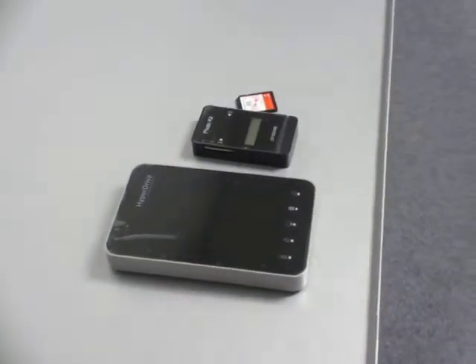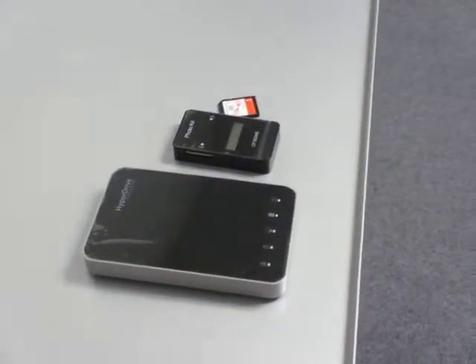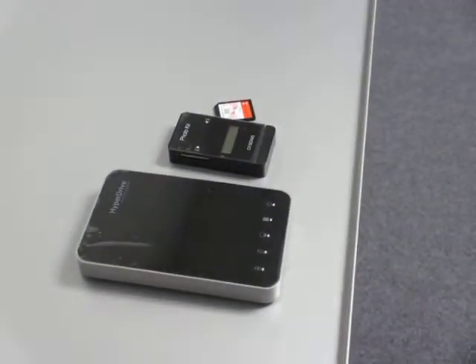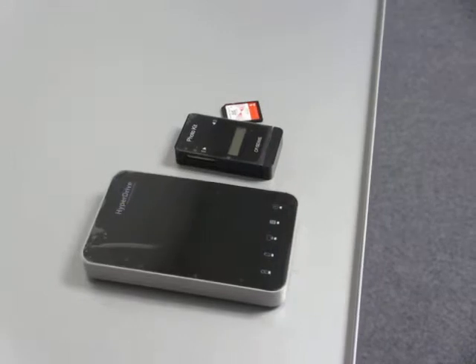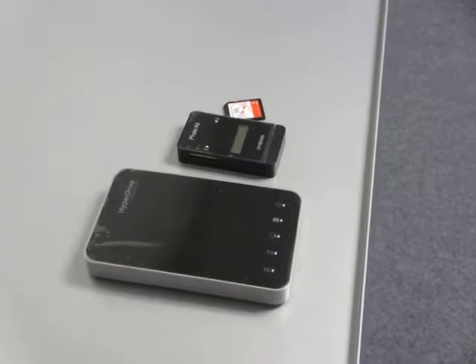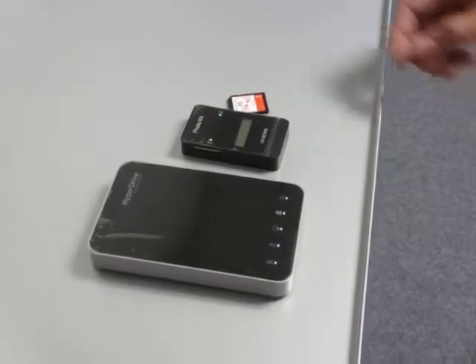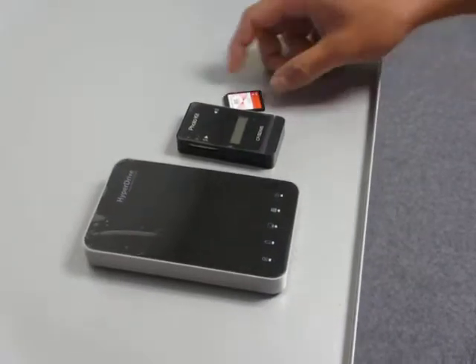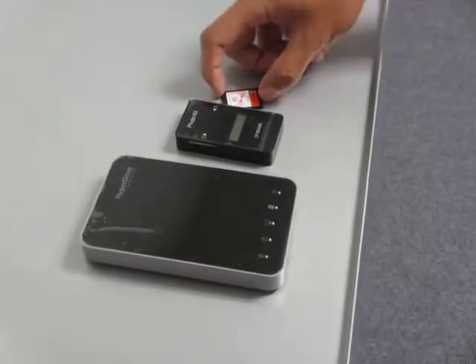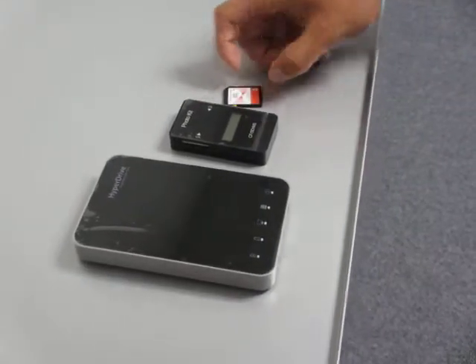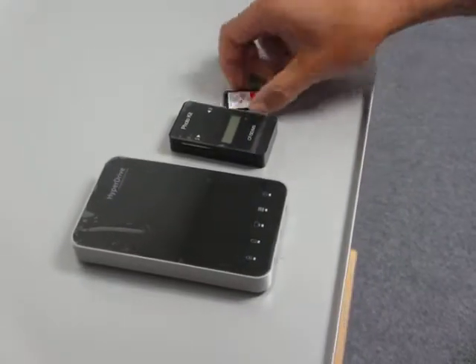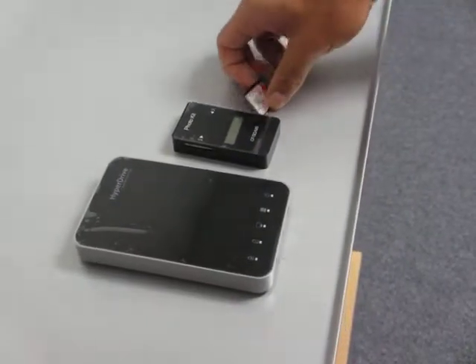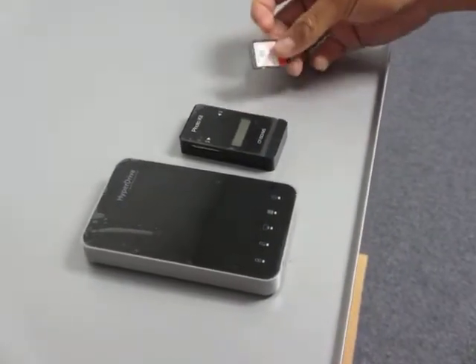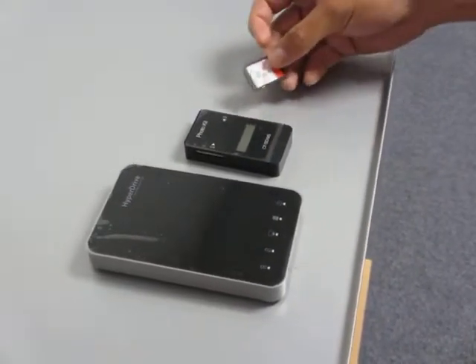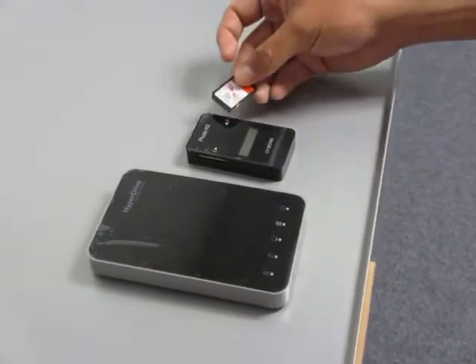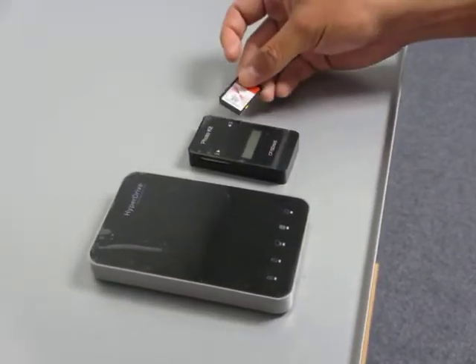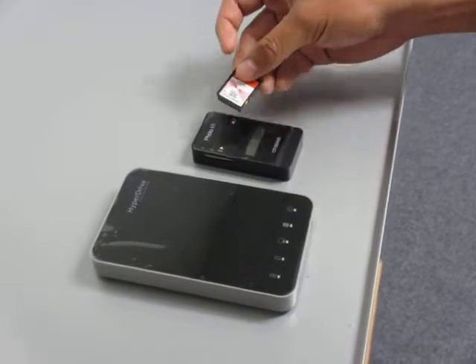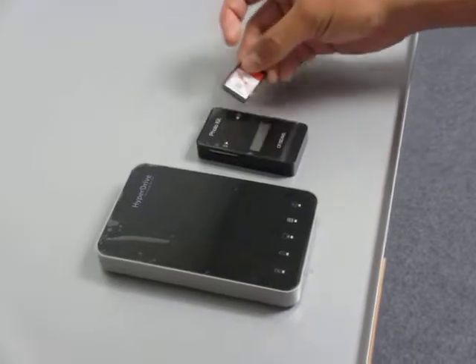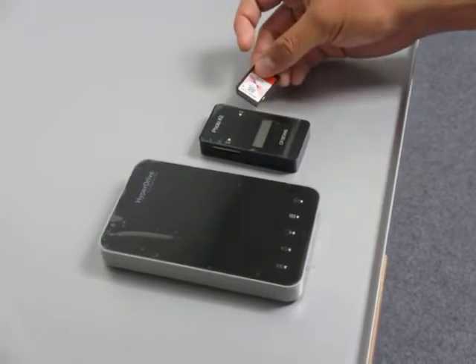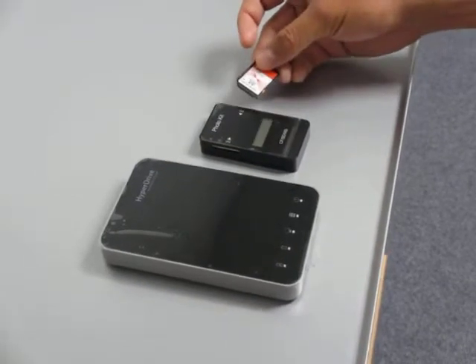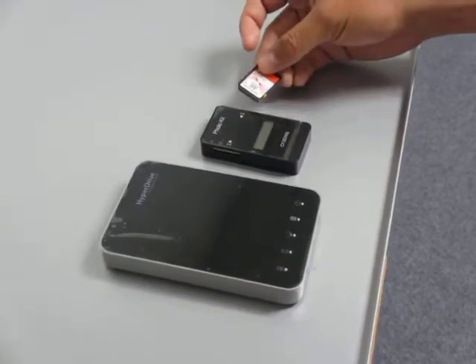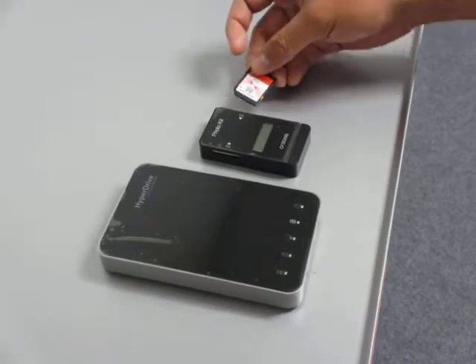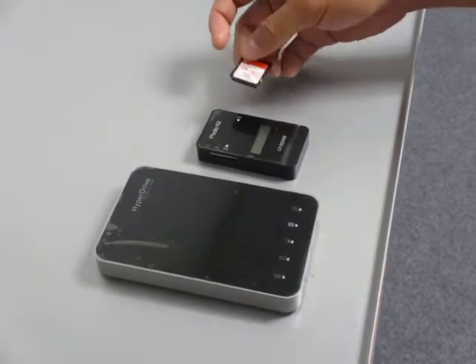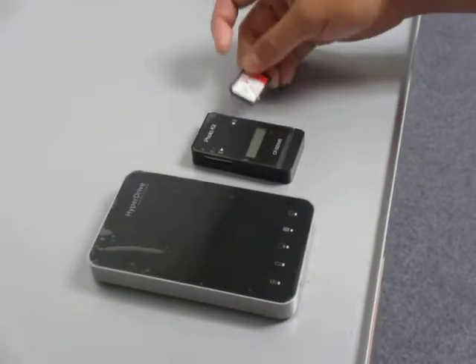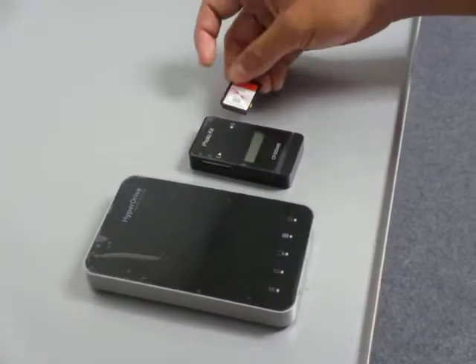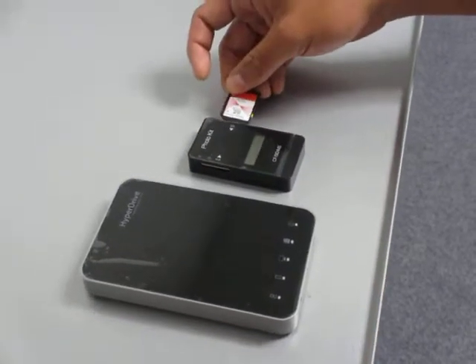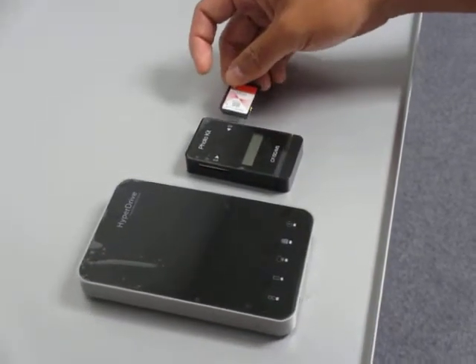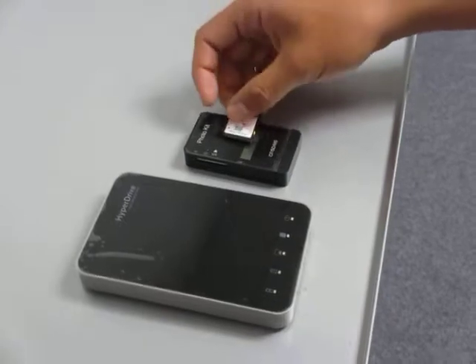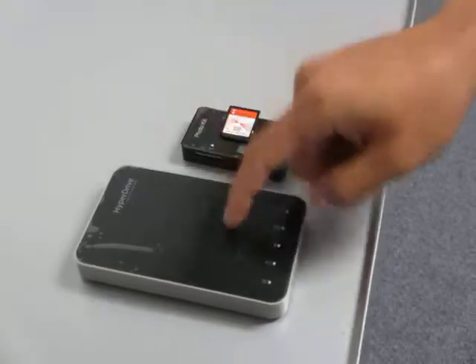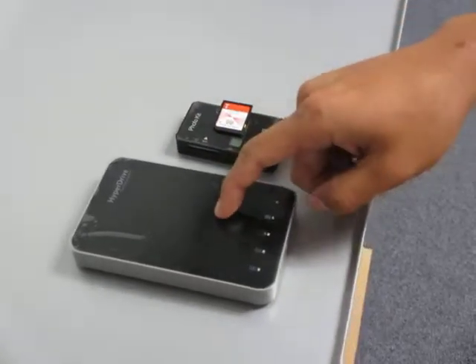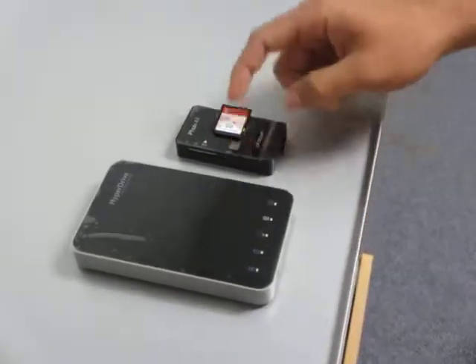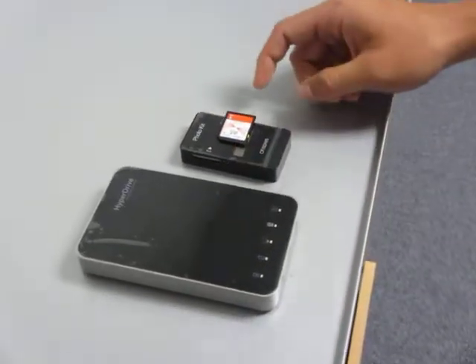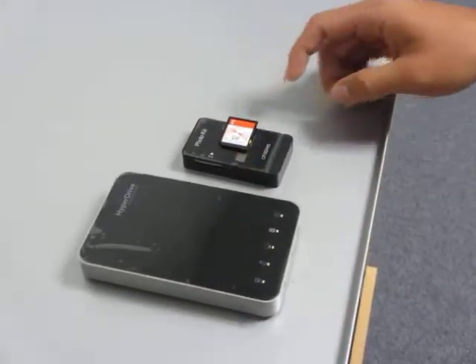The first thing you have to know is when backing up SD or CF cards, you can only put one at a time. Also, the card must be inserted into the photo kit before you insert it into the HyperDrive HardDrive for iPad.